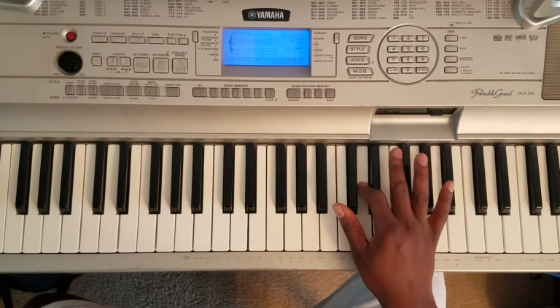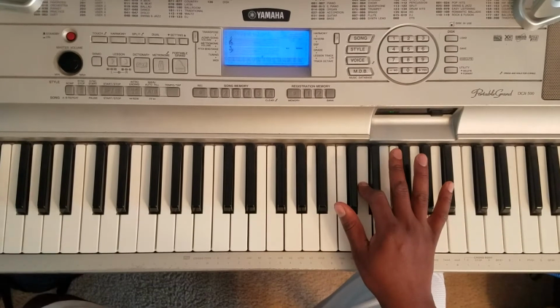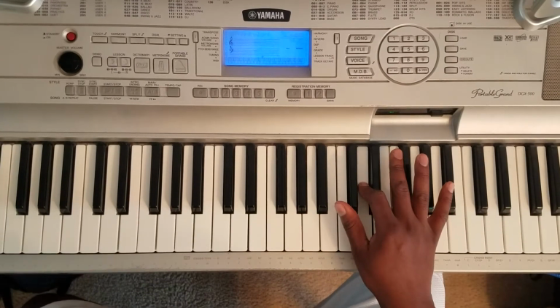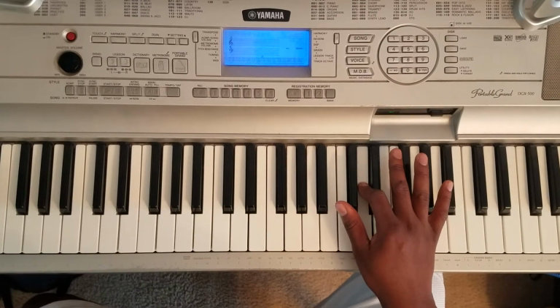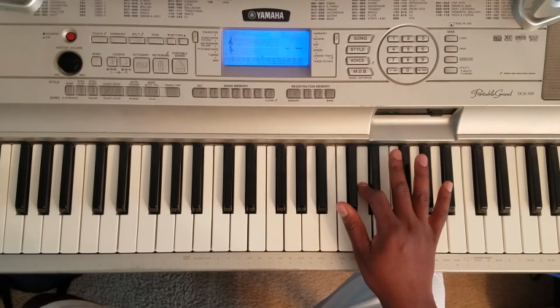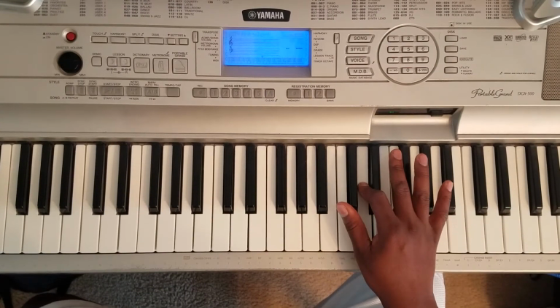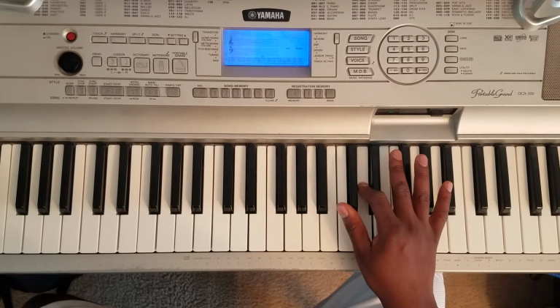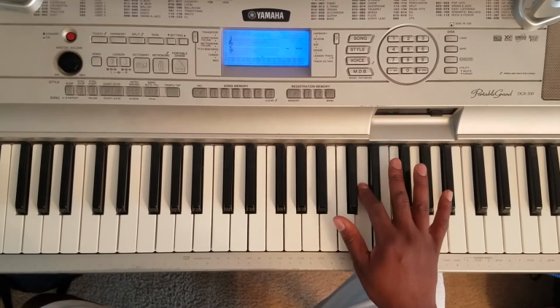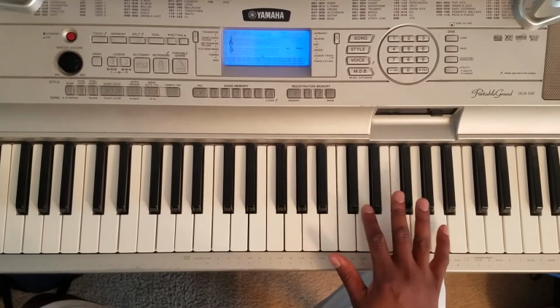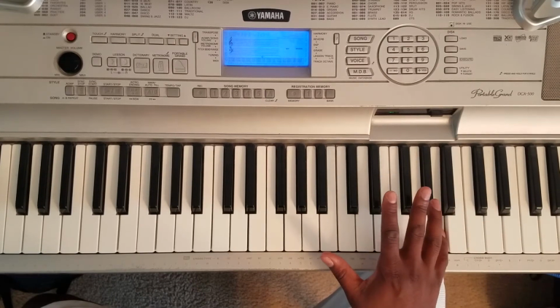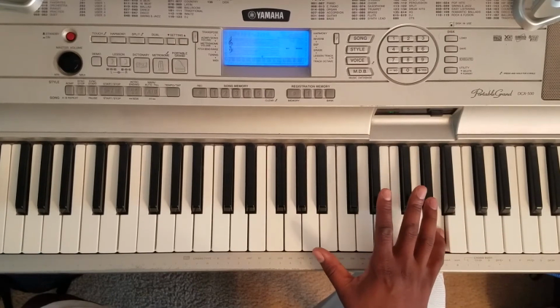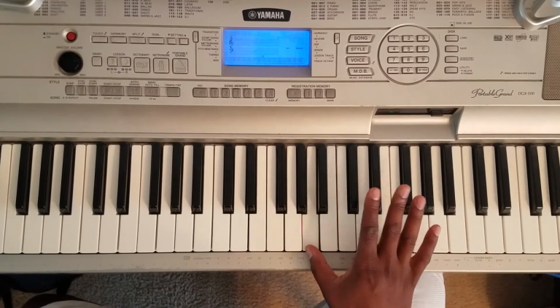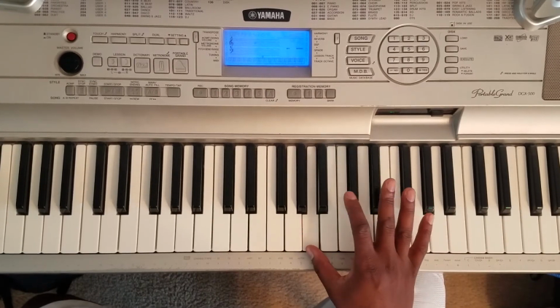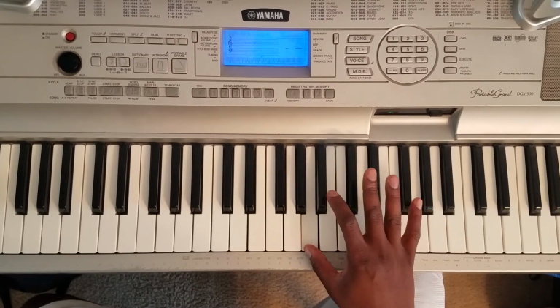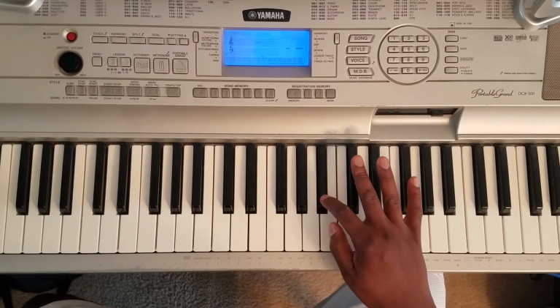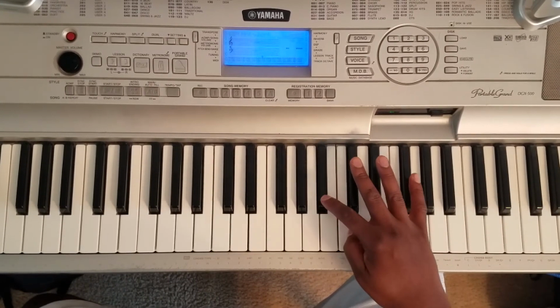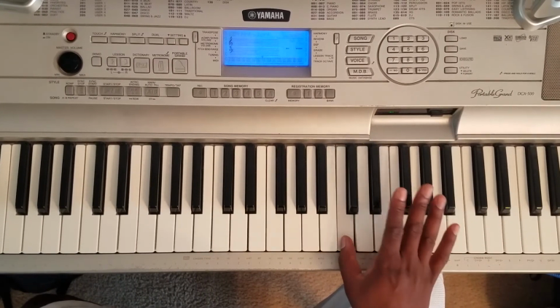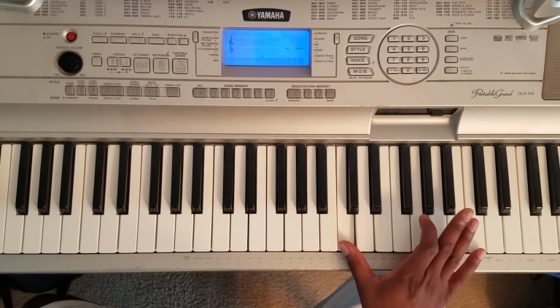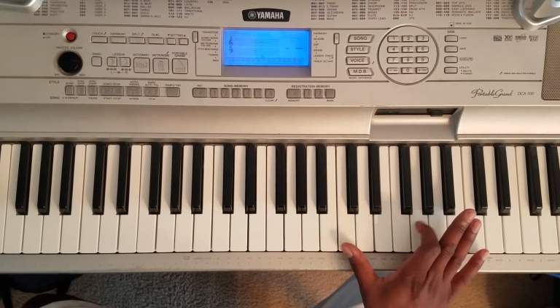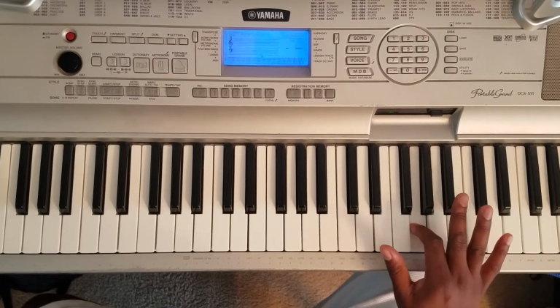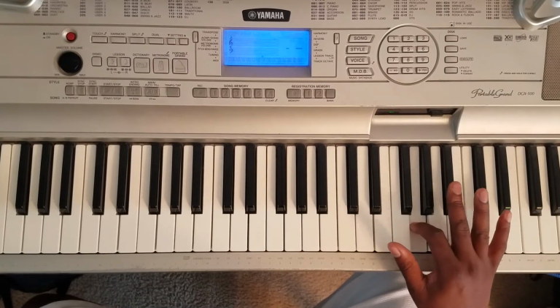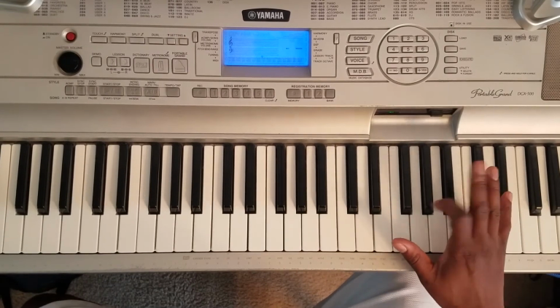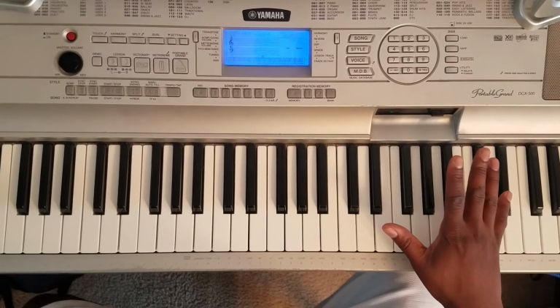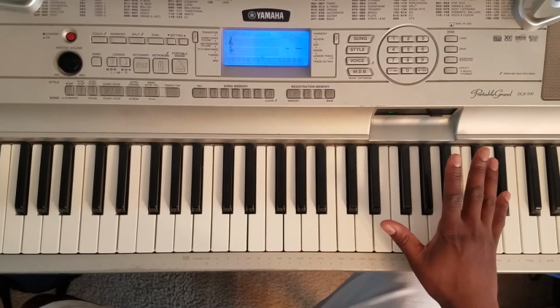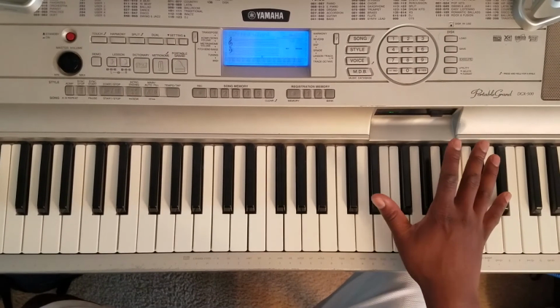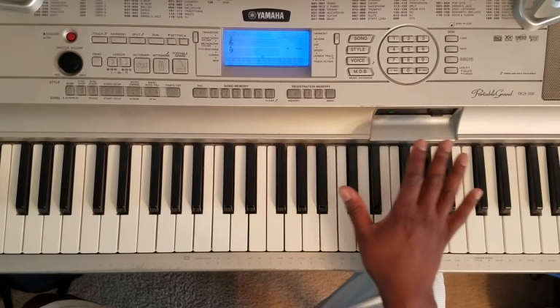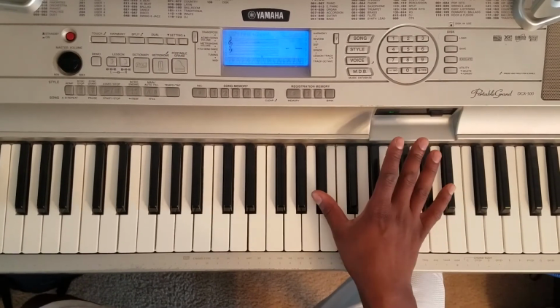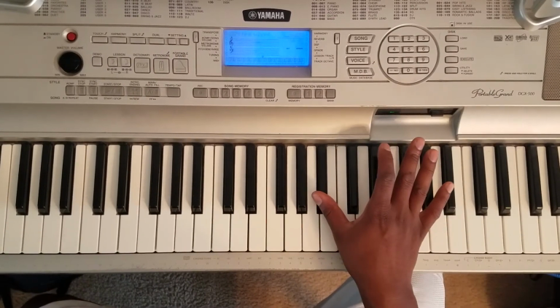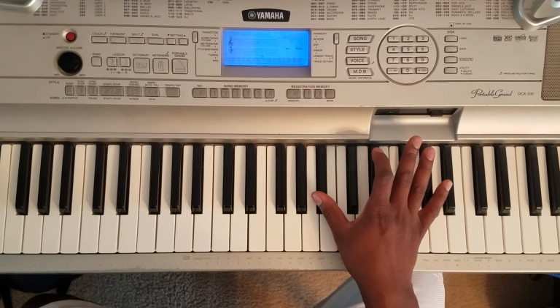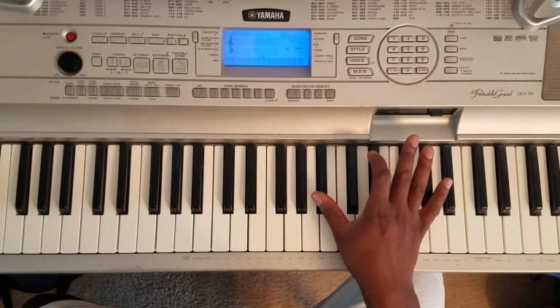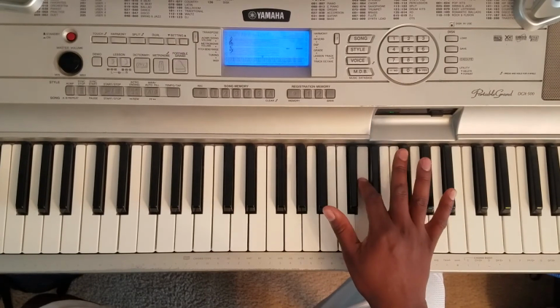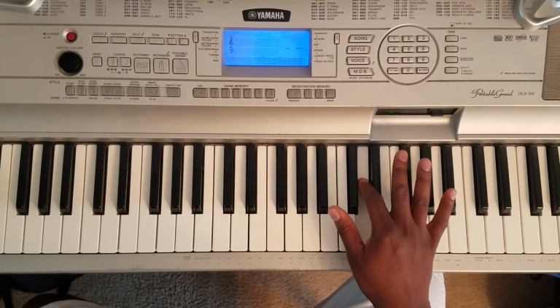So that's what the right hand is going to do. So one more time, it's A, A, B flat, C, G, E flat, B flat, D.